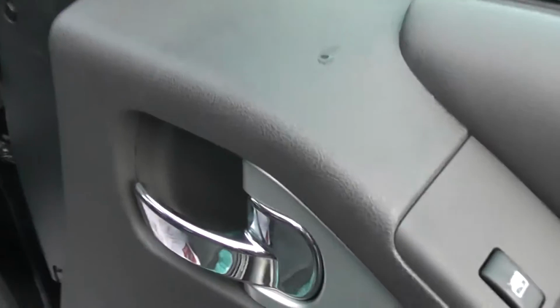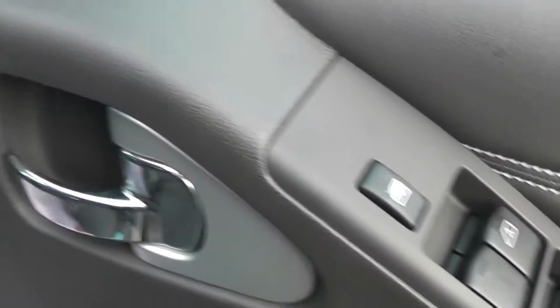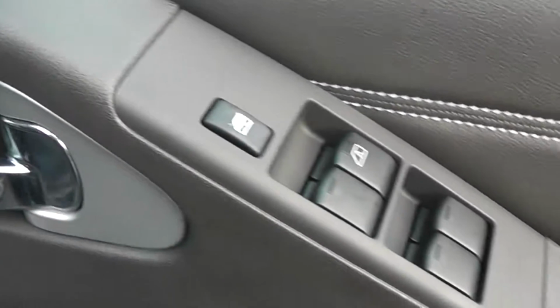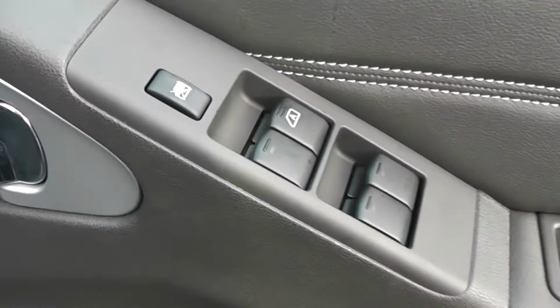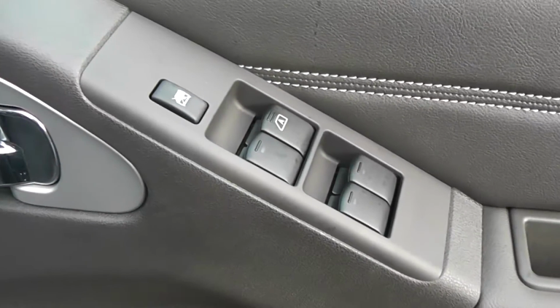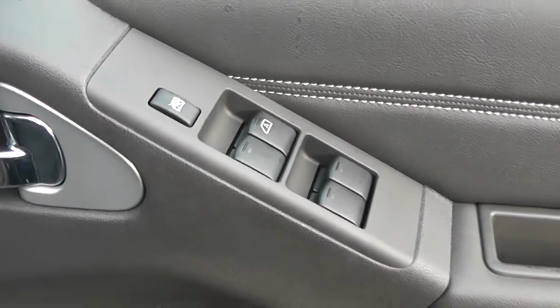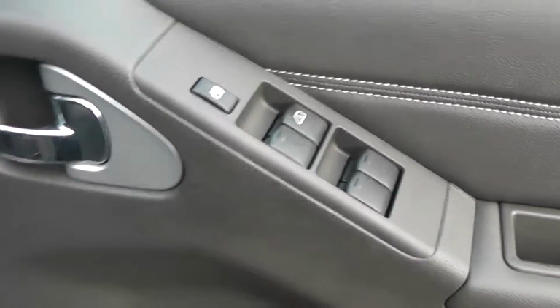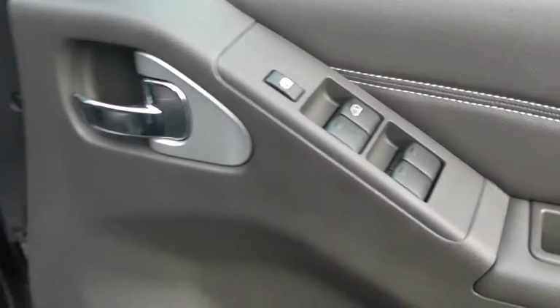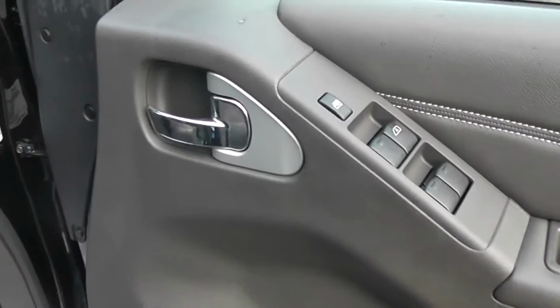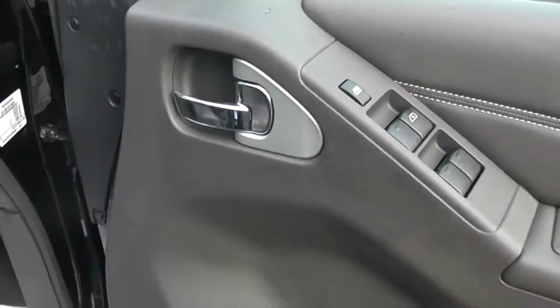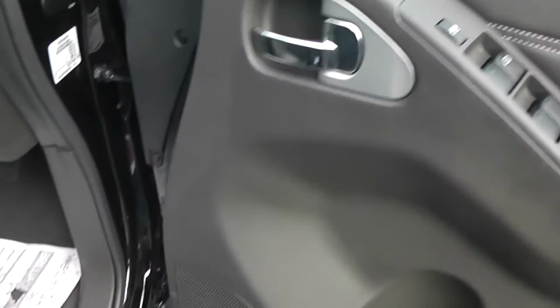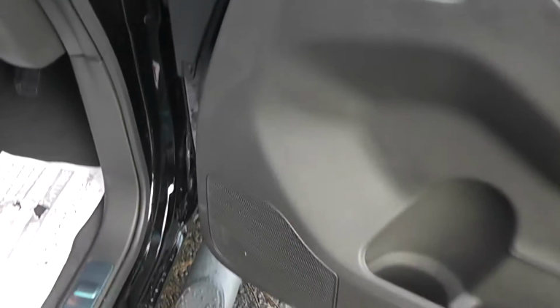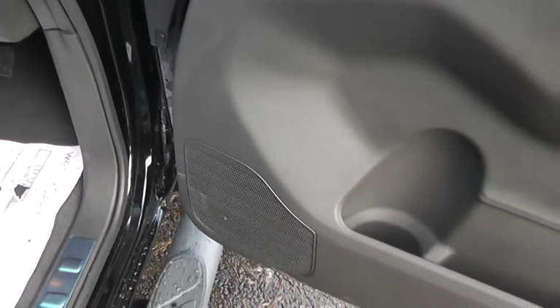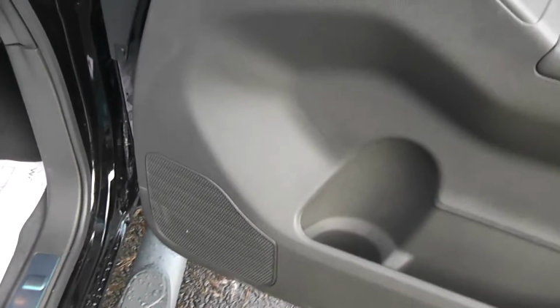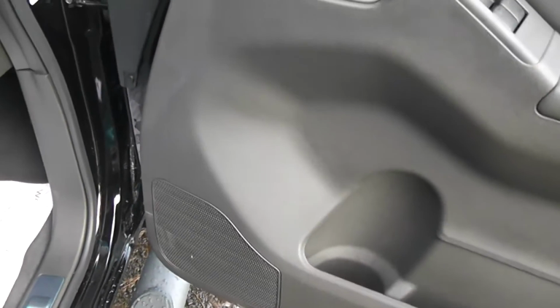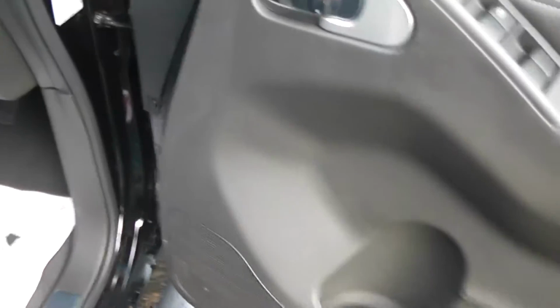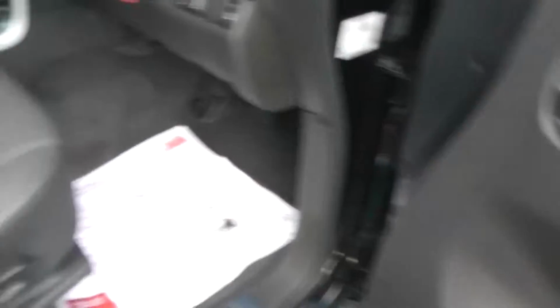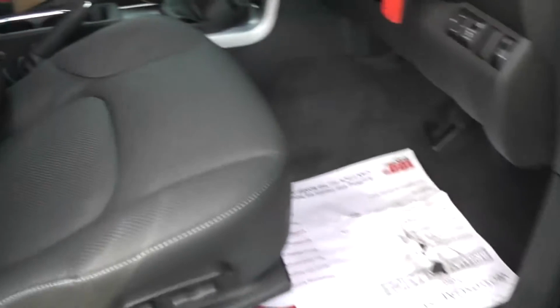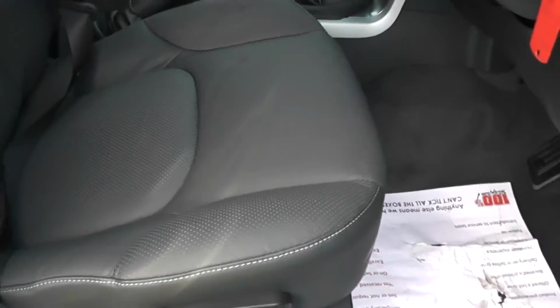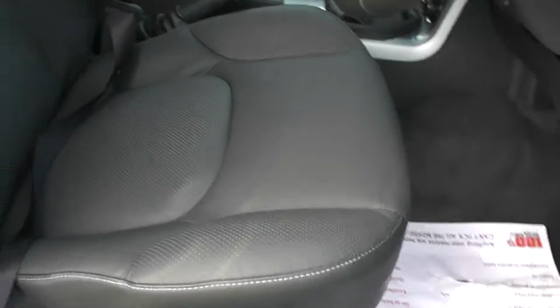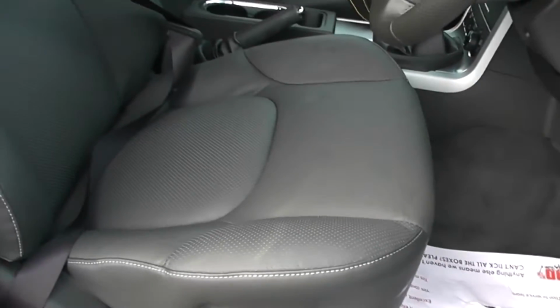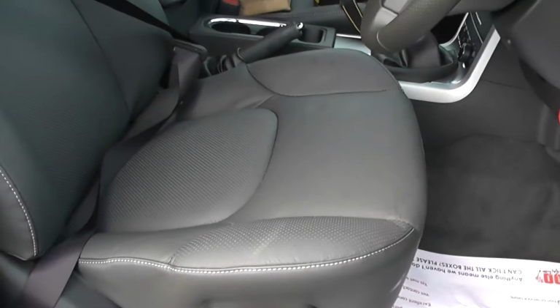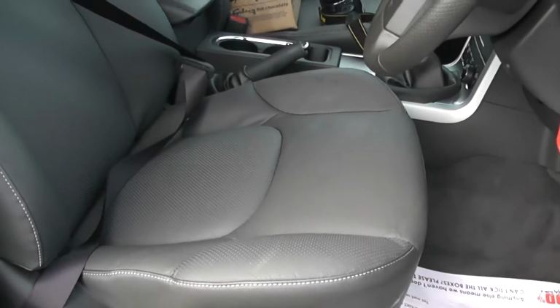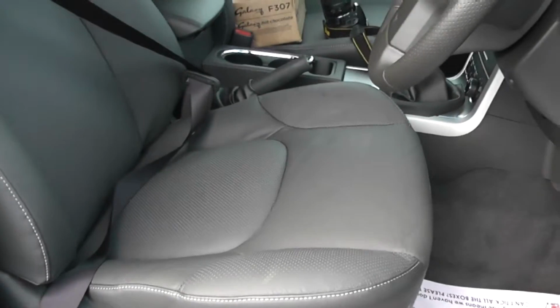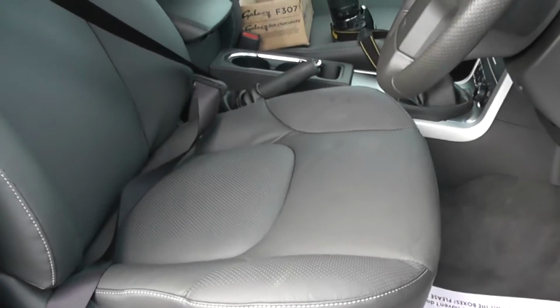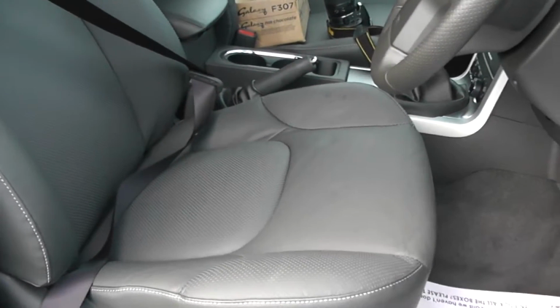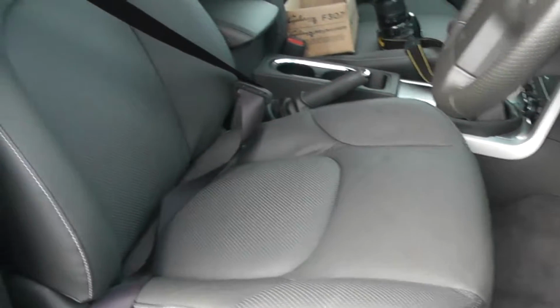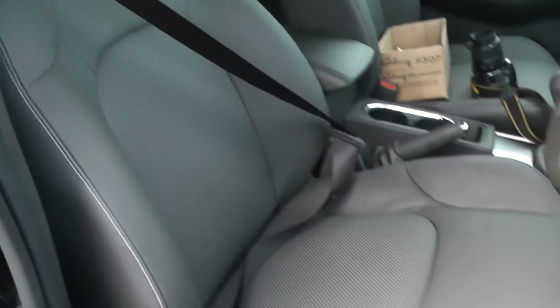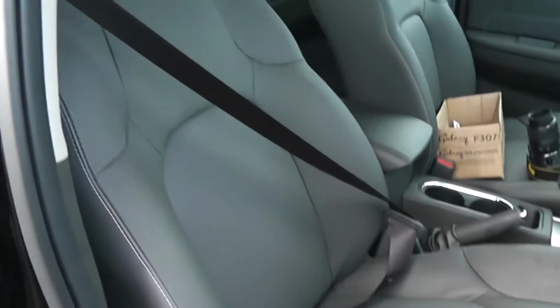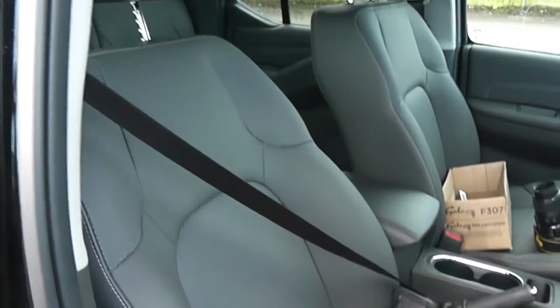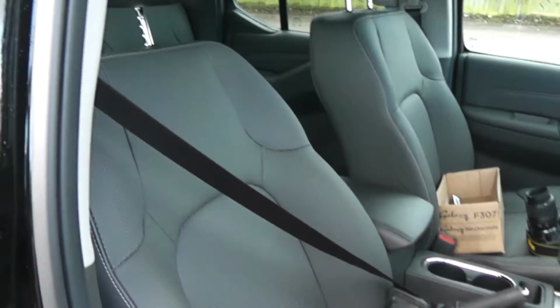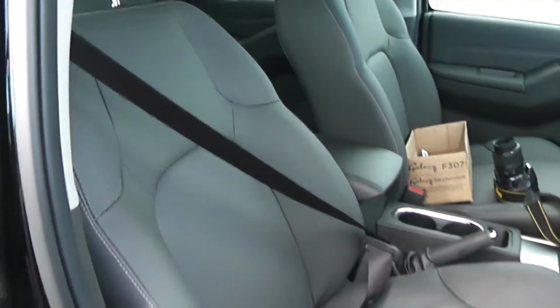With the front of the vehicle, we also have the electric windows, chrome finish handles and audio speakers in both doors. The seats are the electric full leather heated seats, again in fantastic condition.